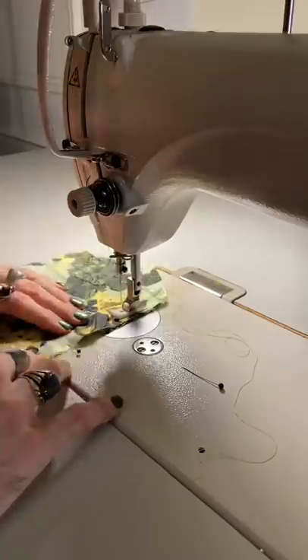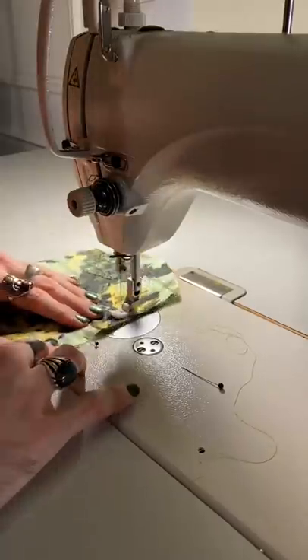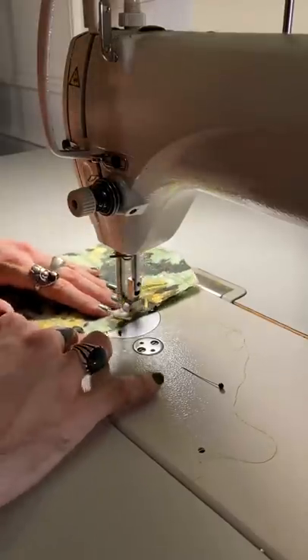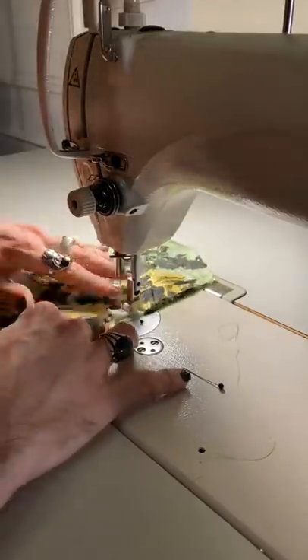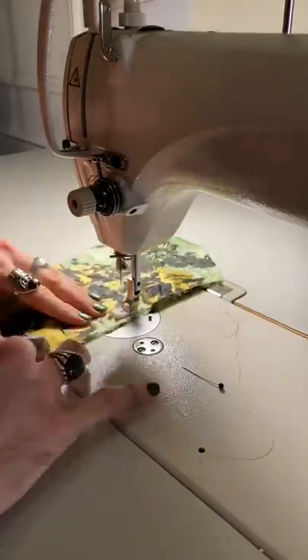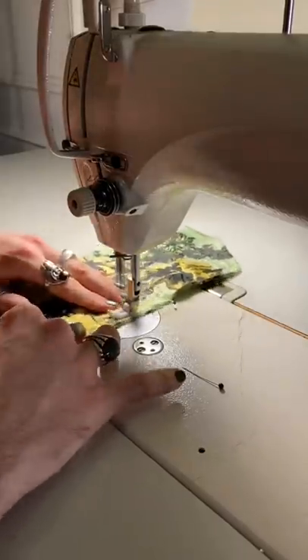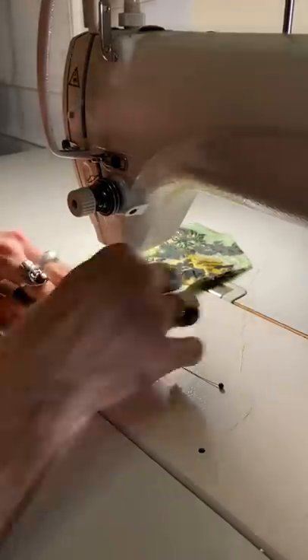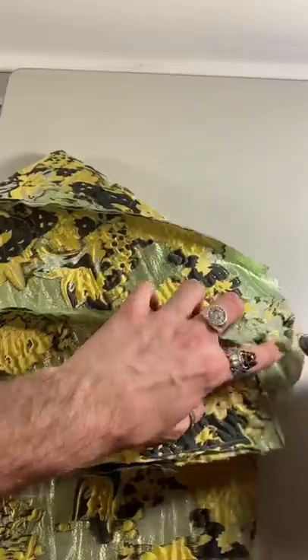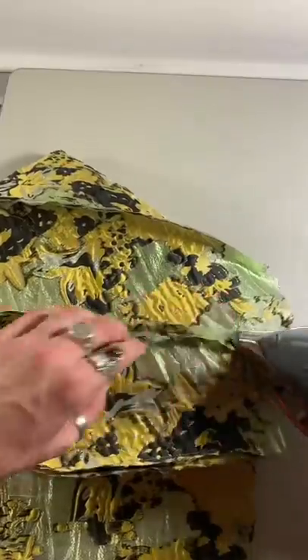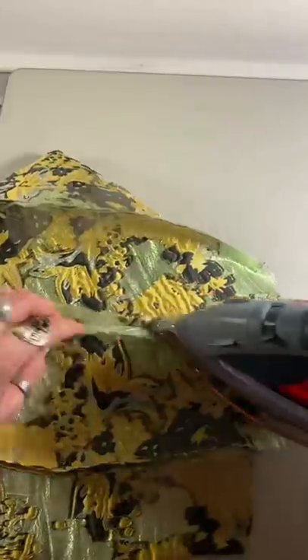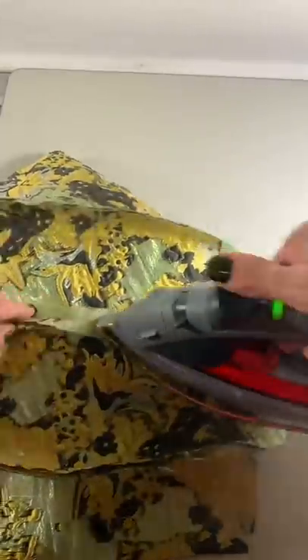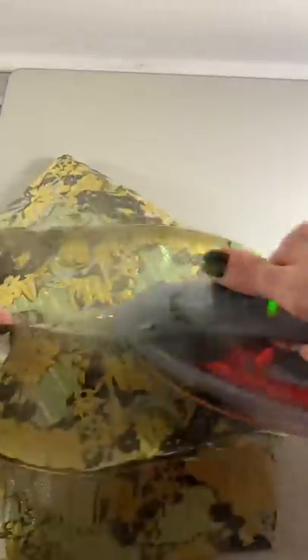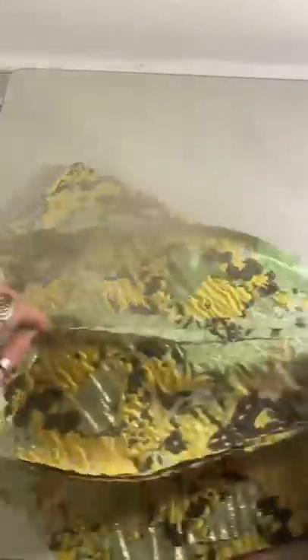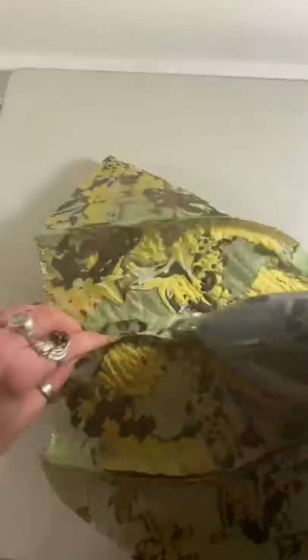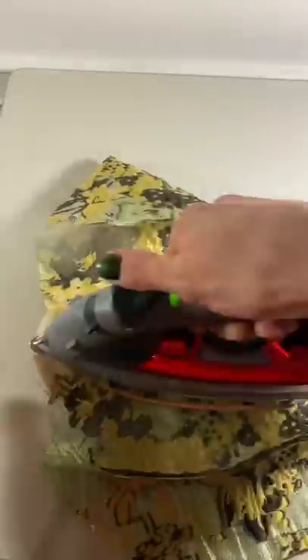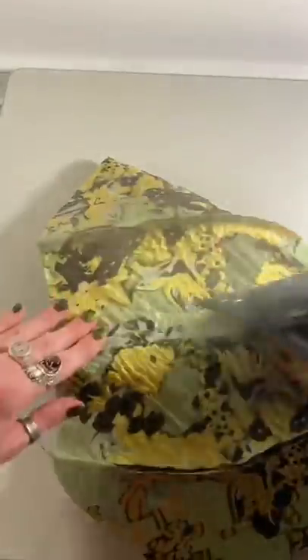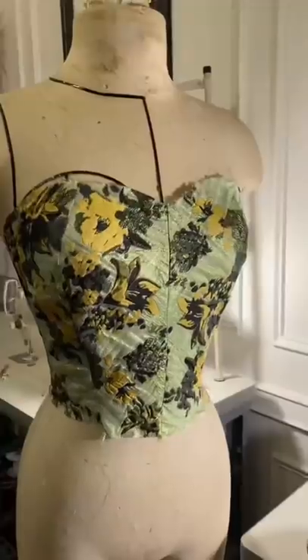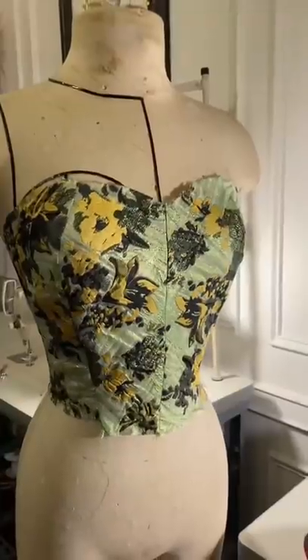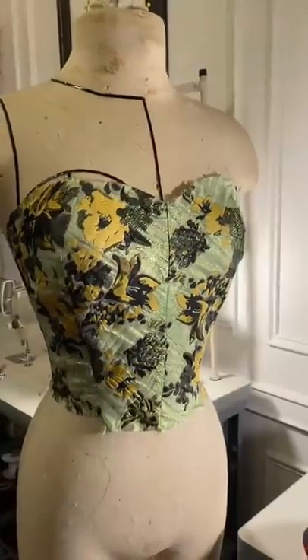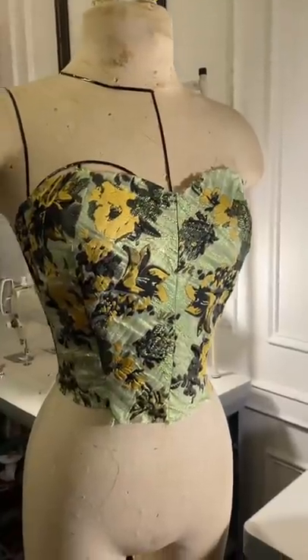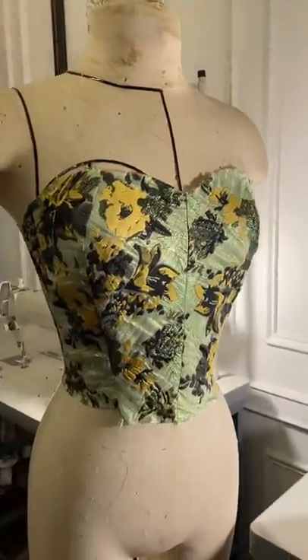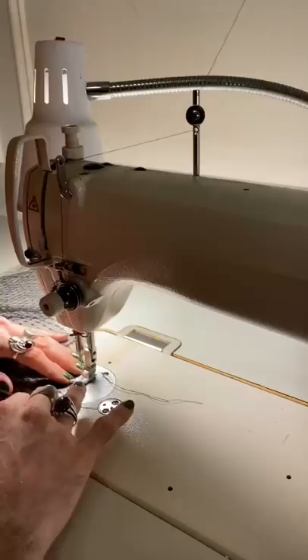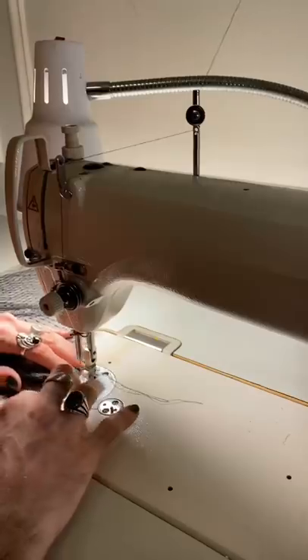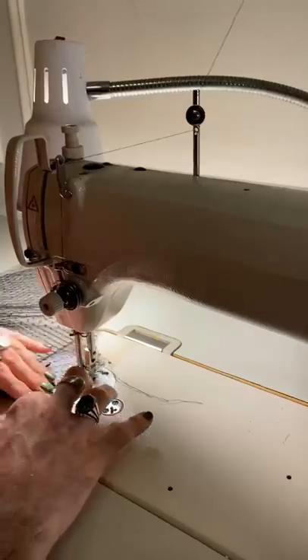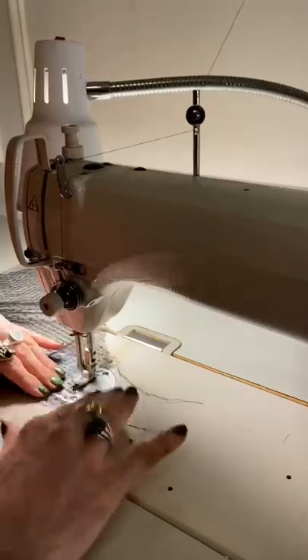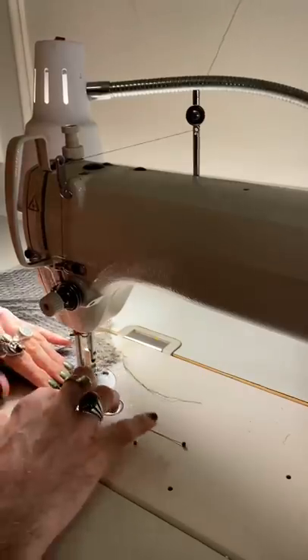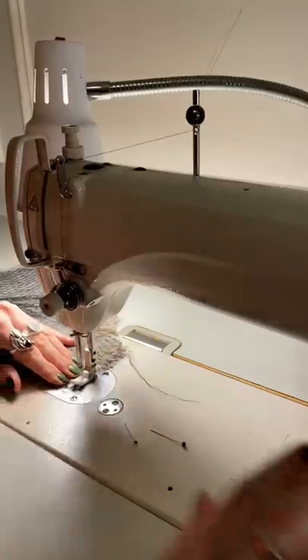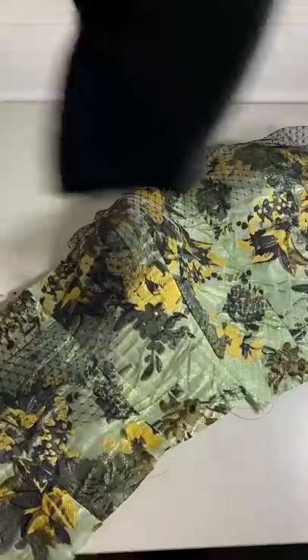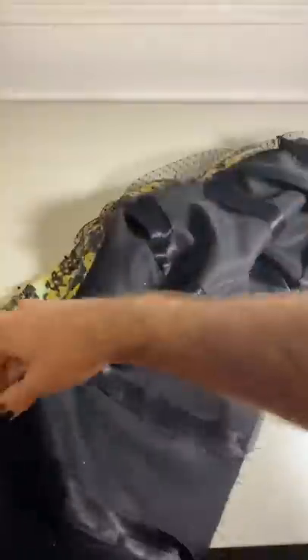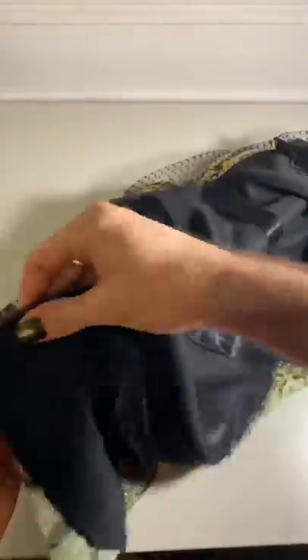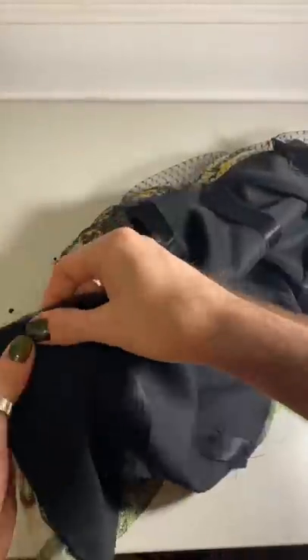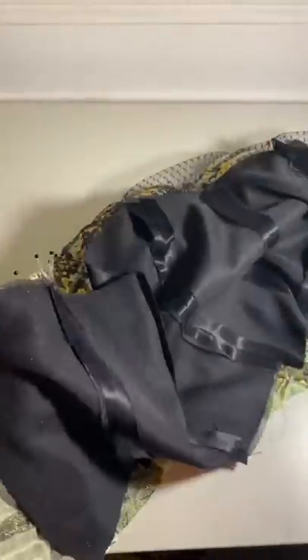Afterwards it was time to start stitching the bodice together. After stitching I pressed all of my seams open flat and beautiful. After the outer shell of the bodice was finished it was time to start working on the Swiss dot netting and sewing in the lining.